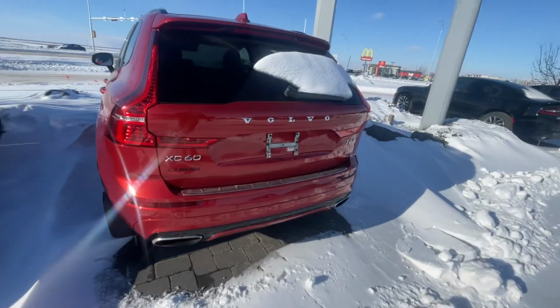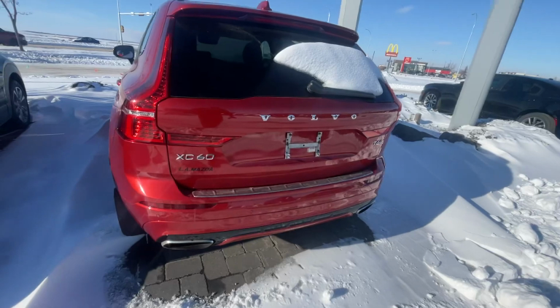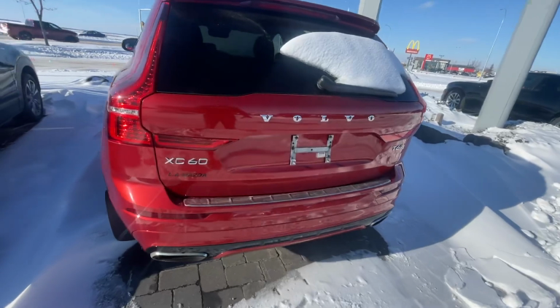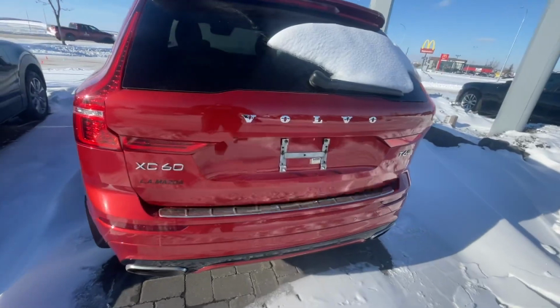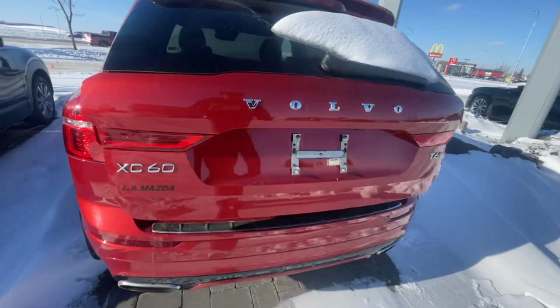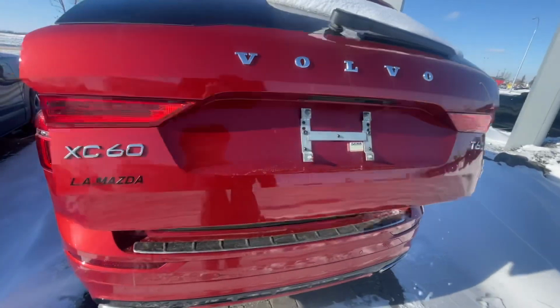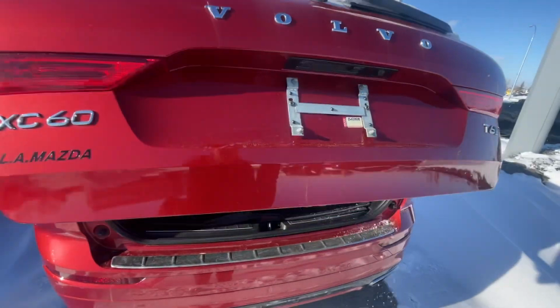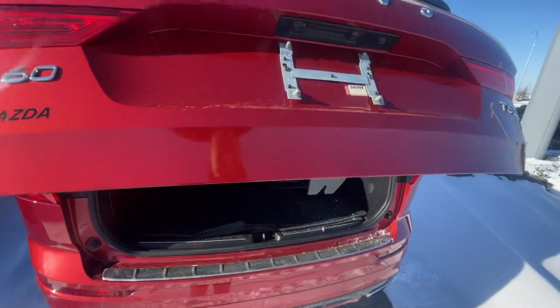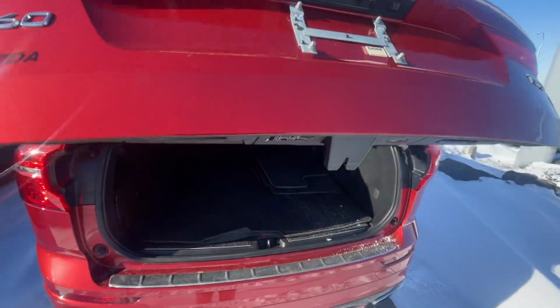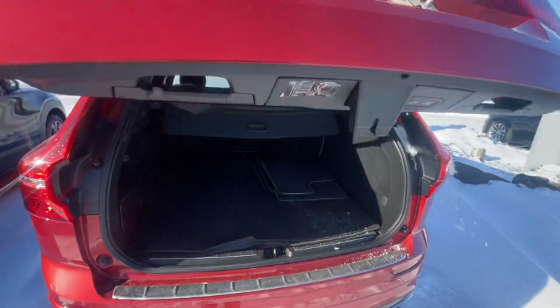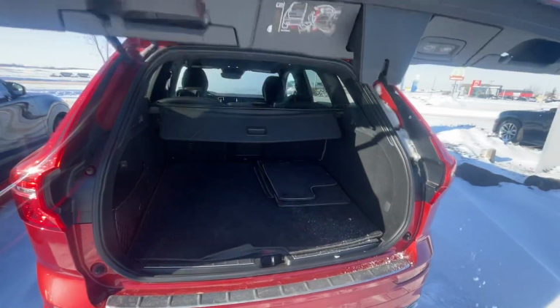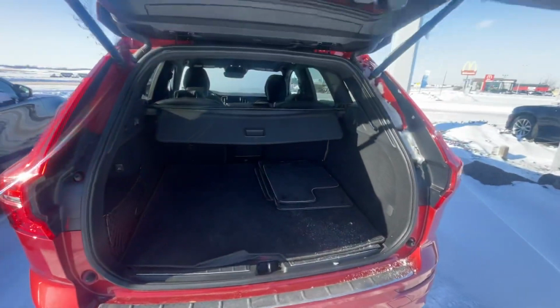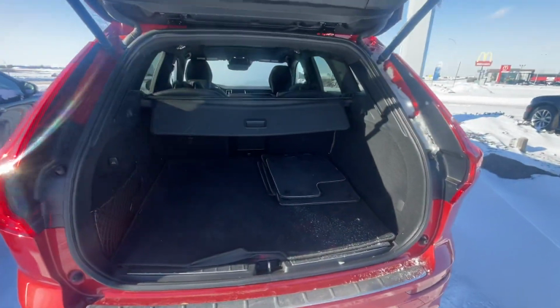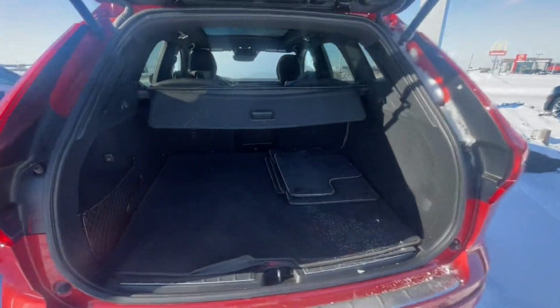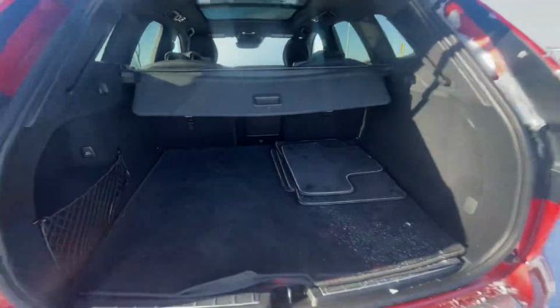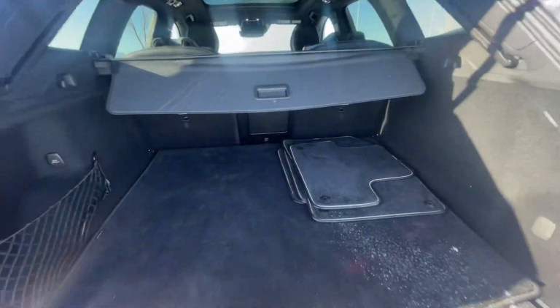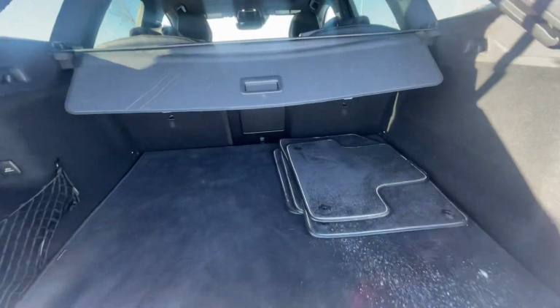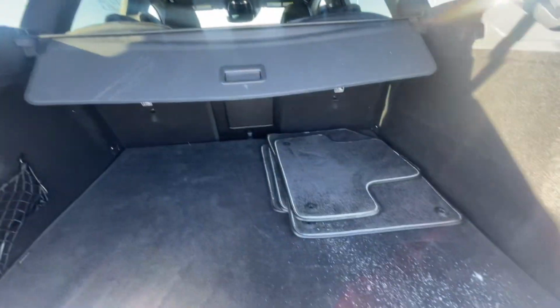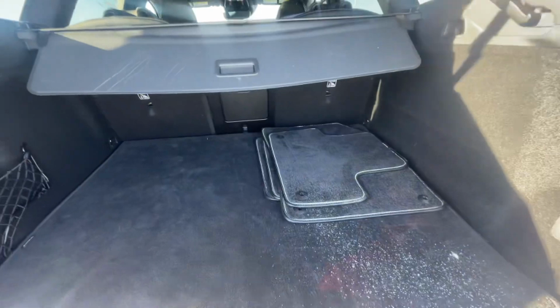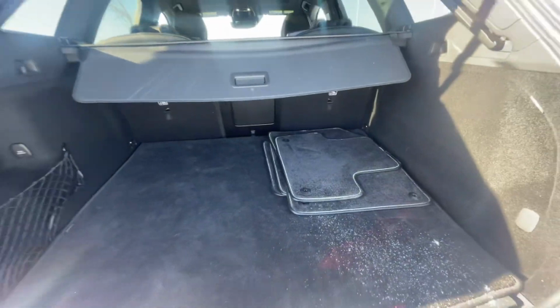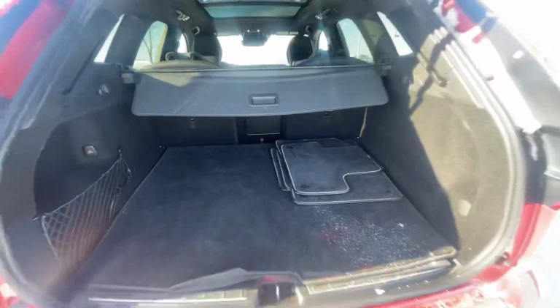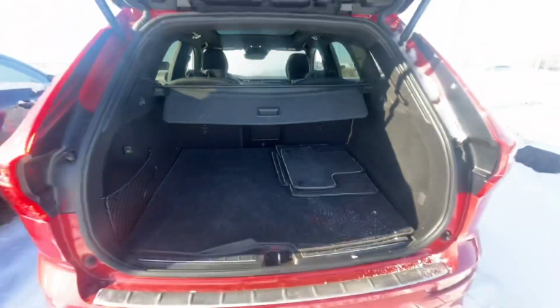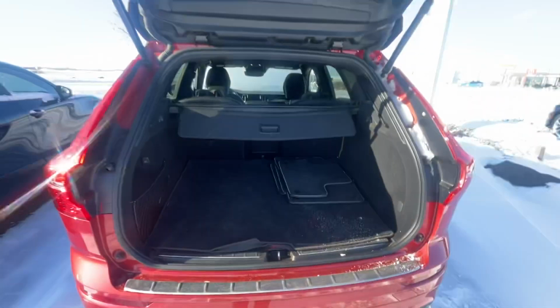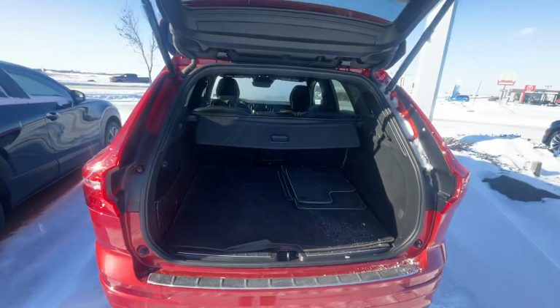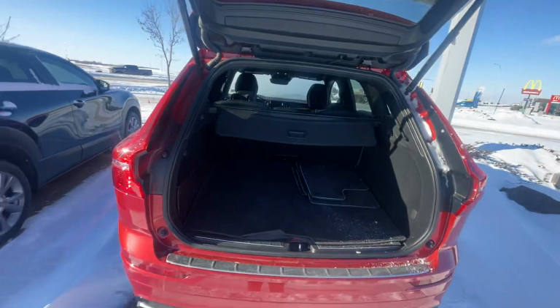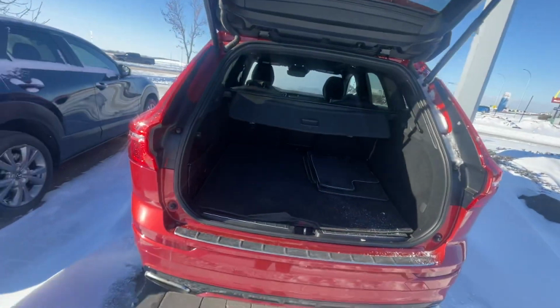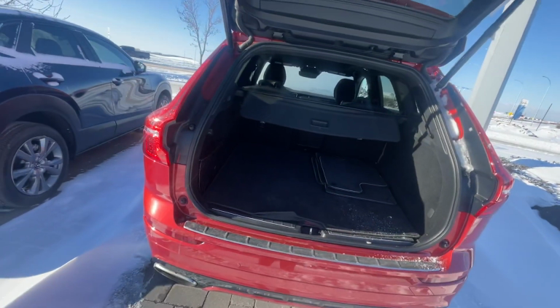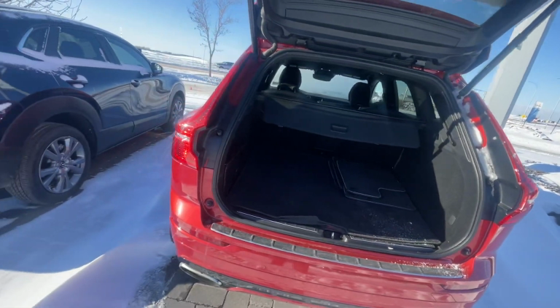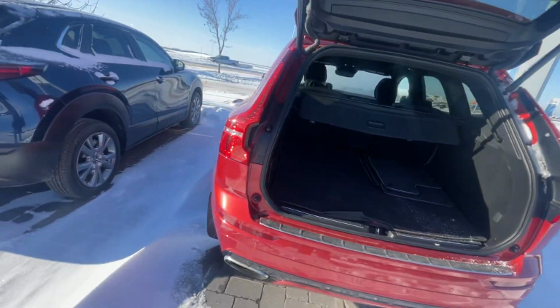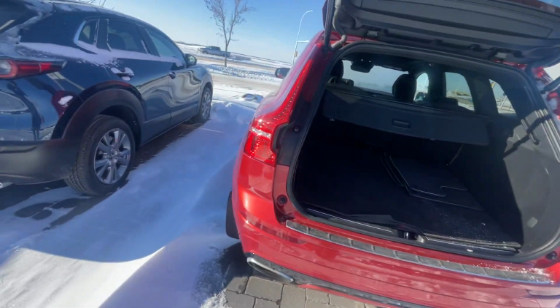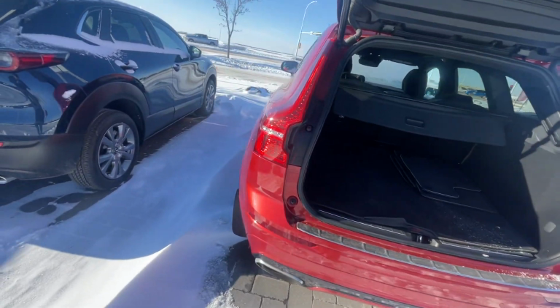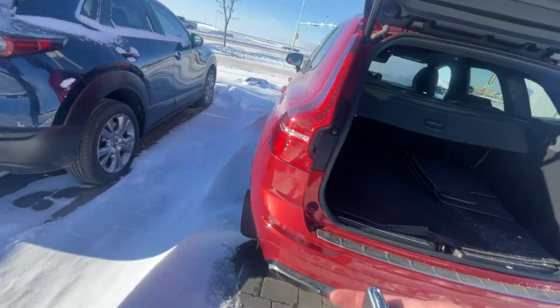I'll start here from the back. Look at how much room there is back here. As you can see, you can put your son's hockey bags back there.